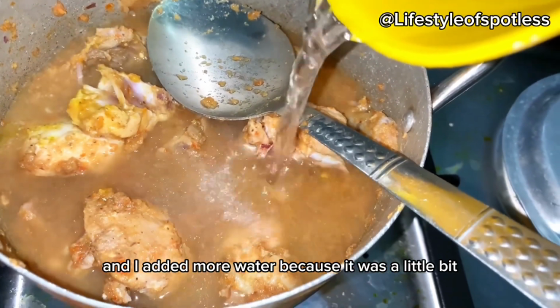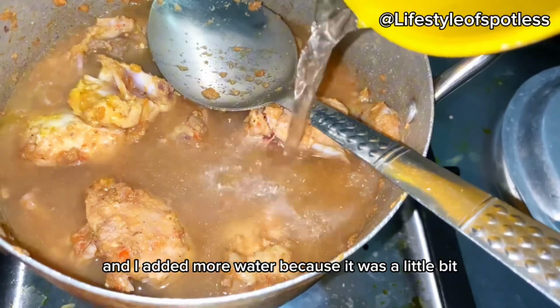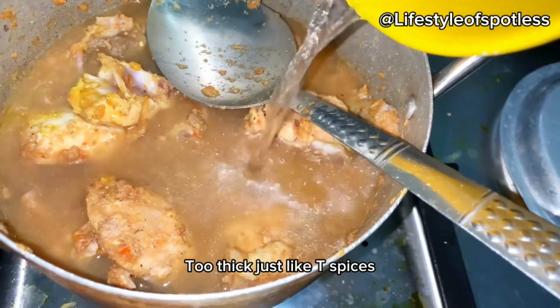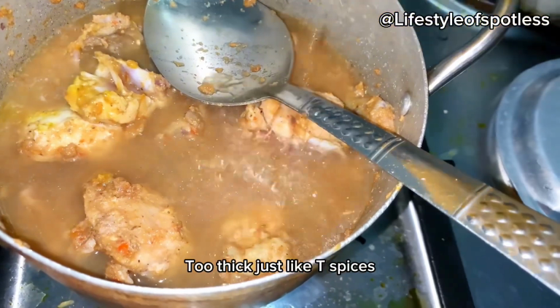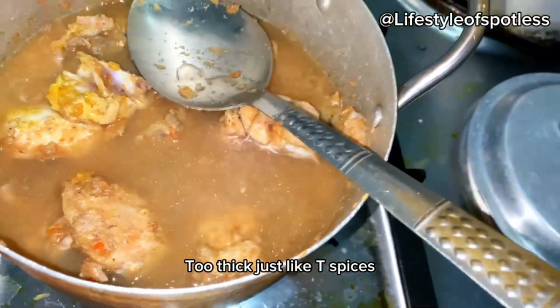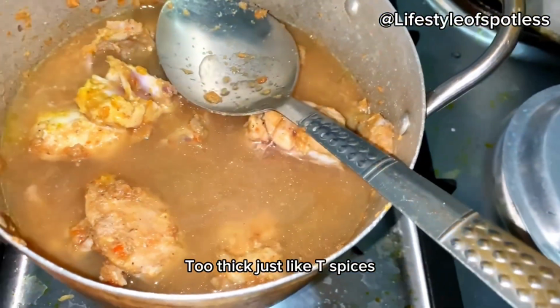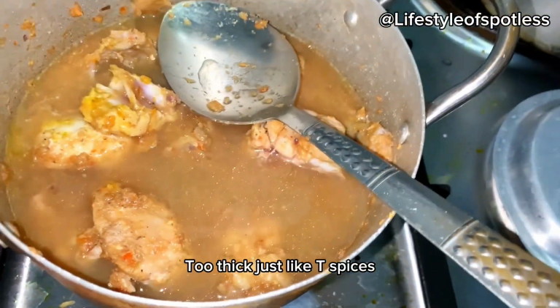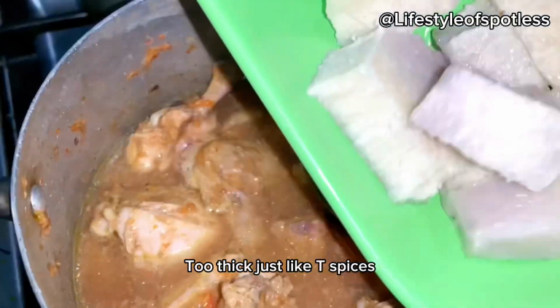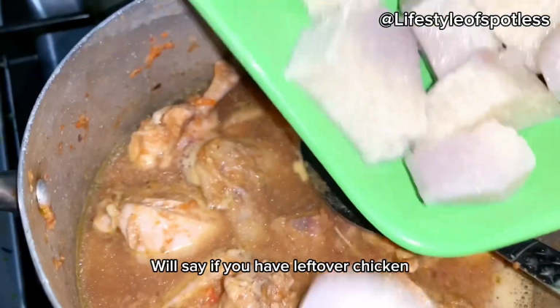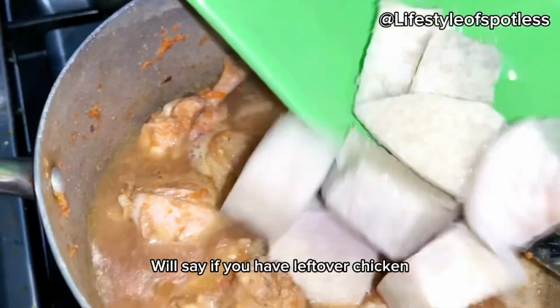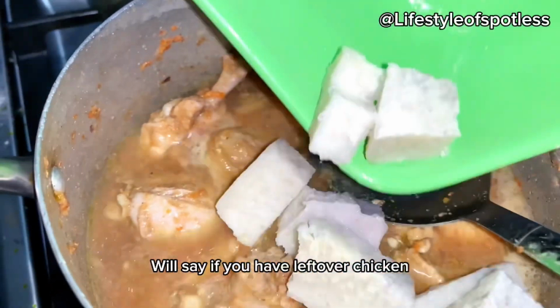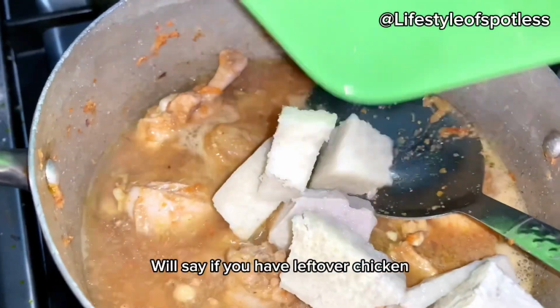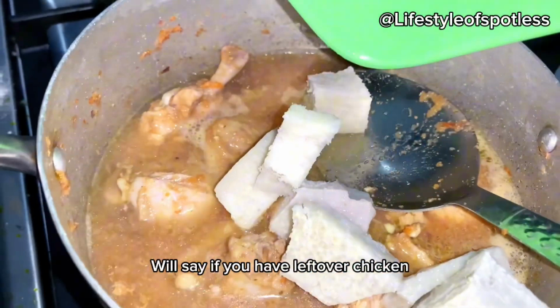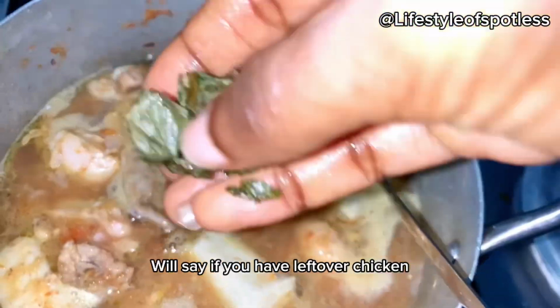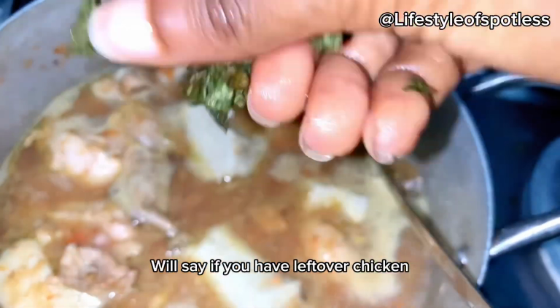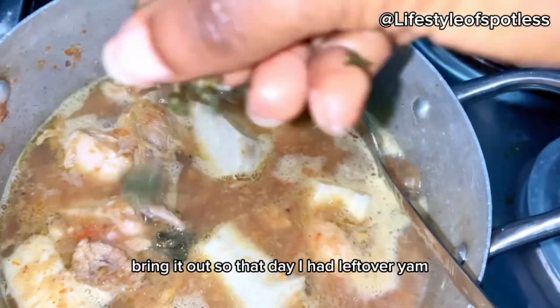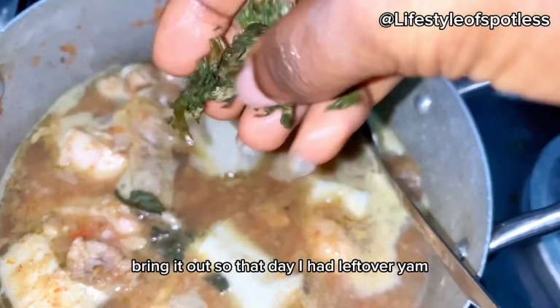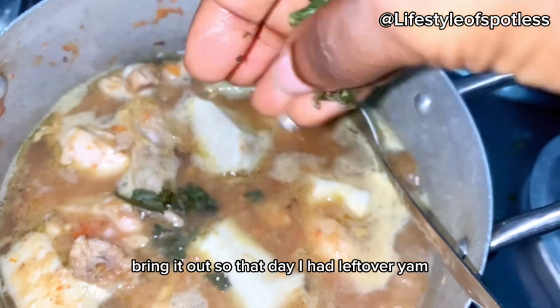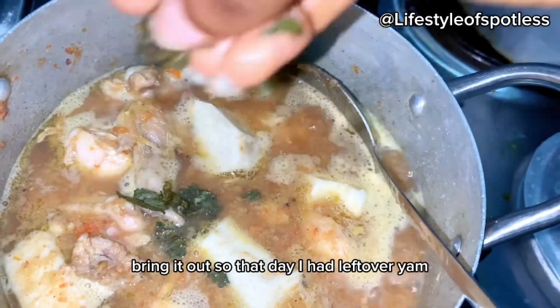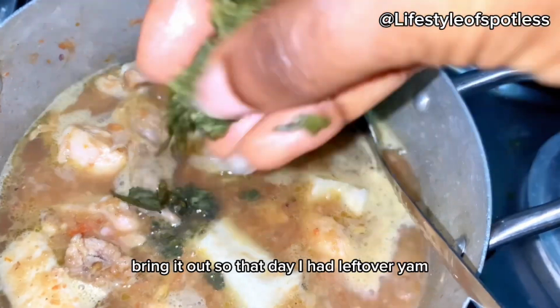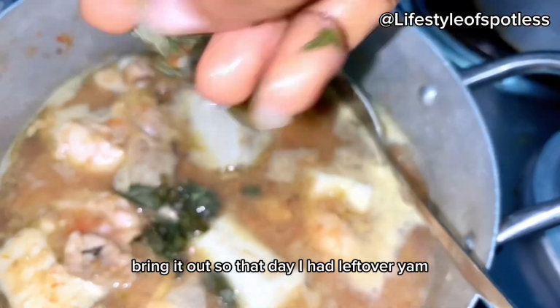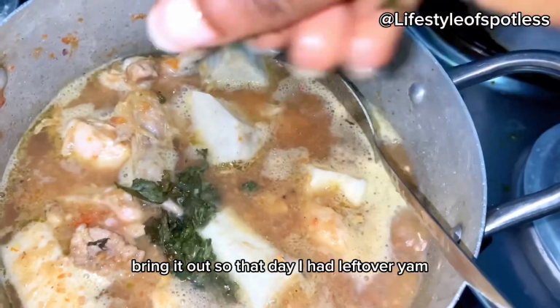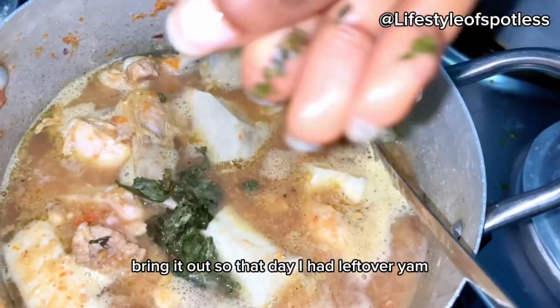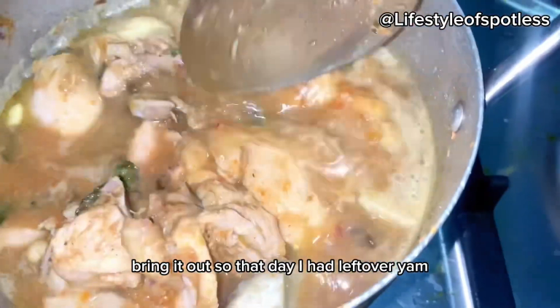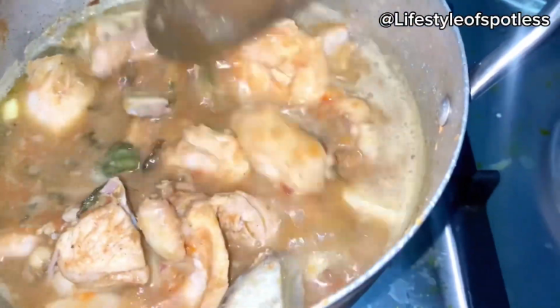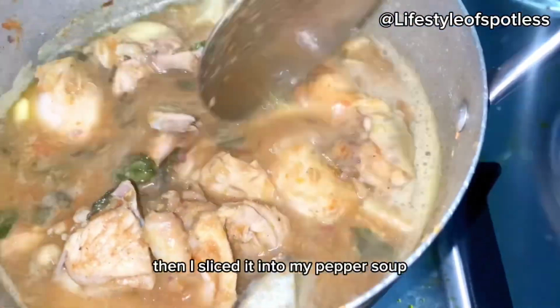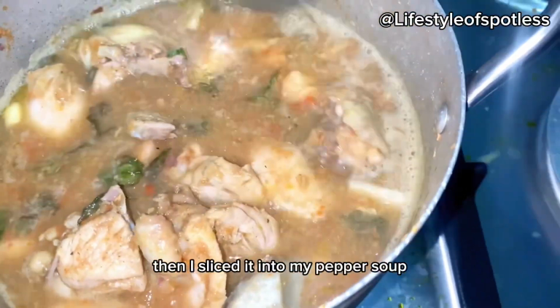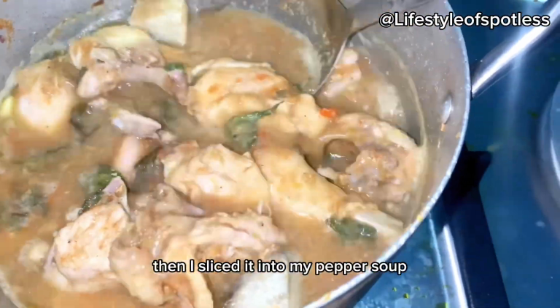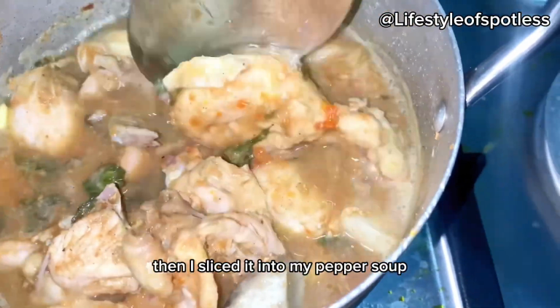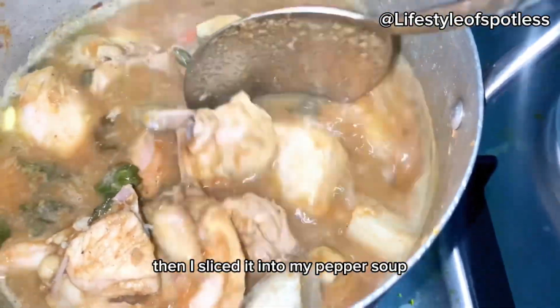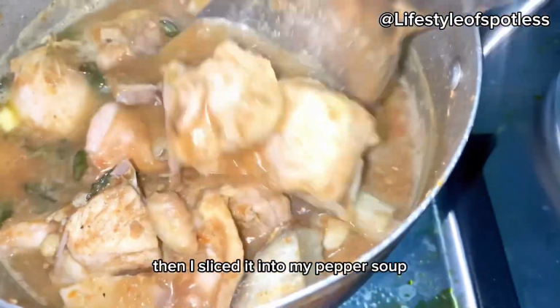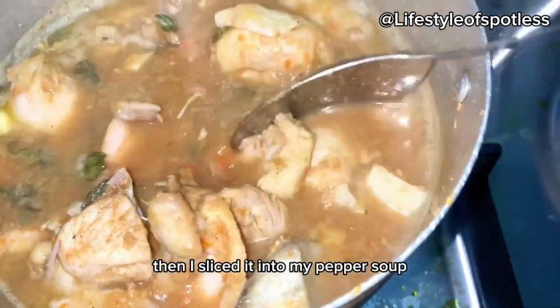I added more water because it was a little bit too thick. Just like the saying — if you have leftover chicken, bring it out. That day I had leftover yam, so I sliced it into my pepper soup.